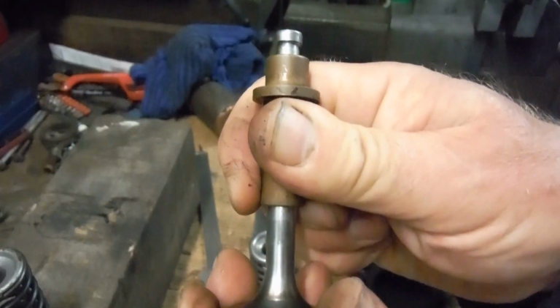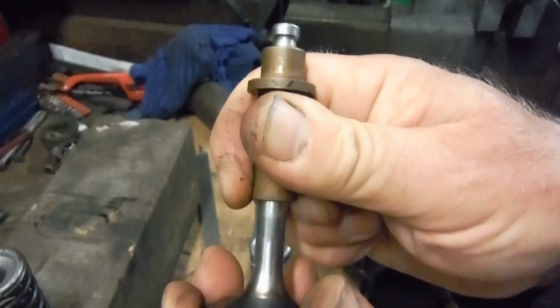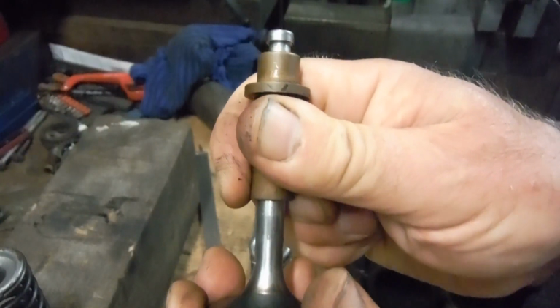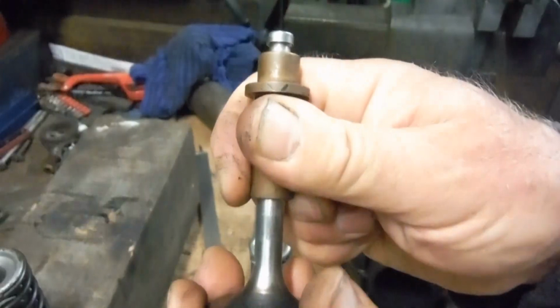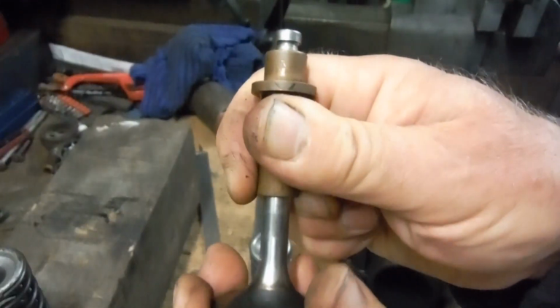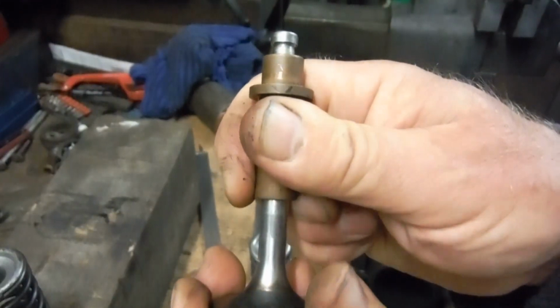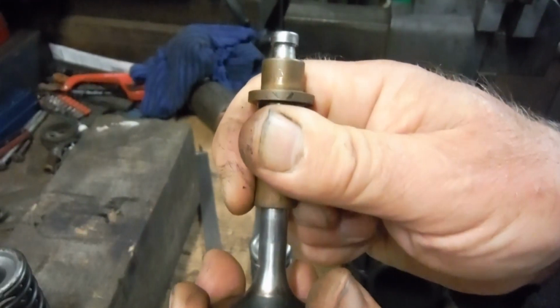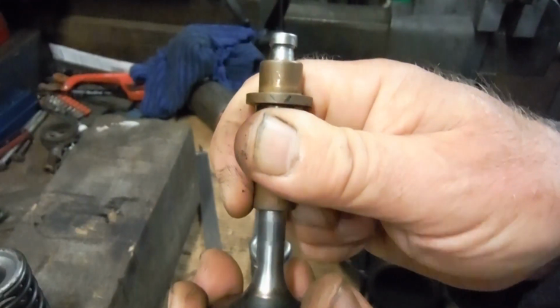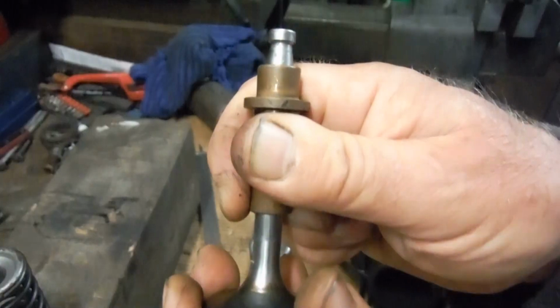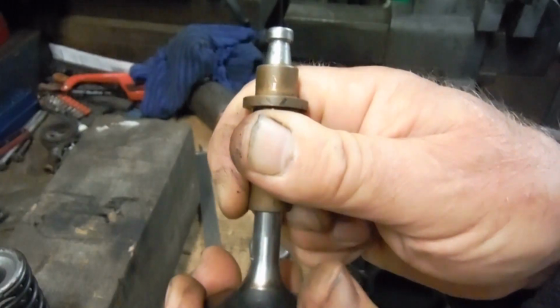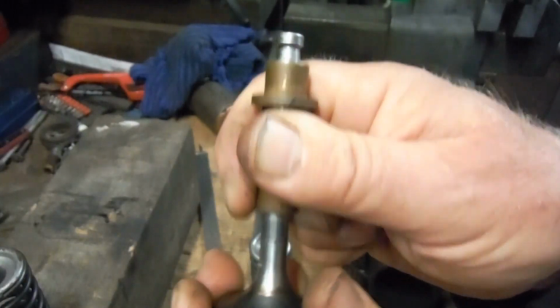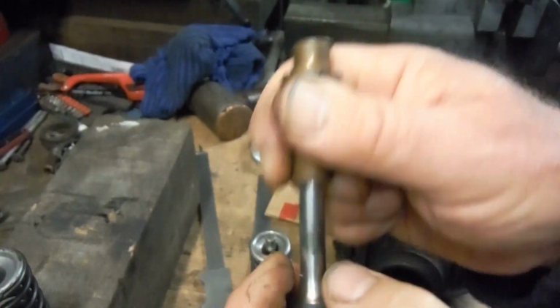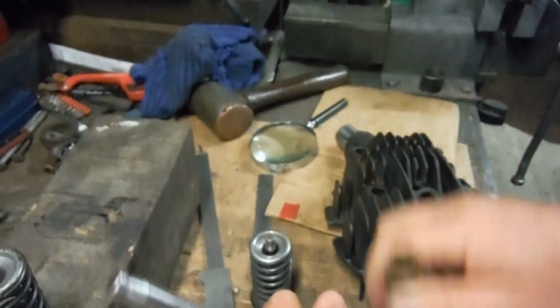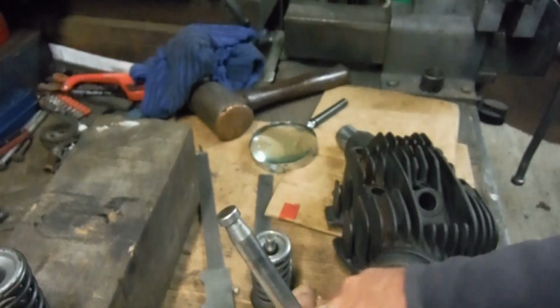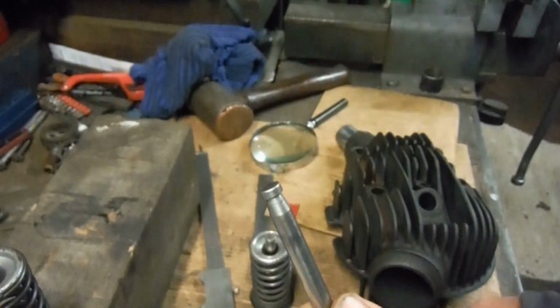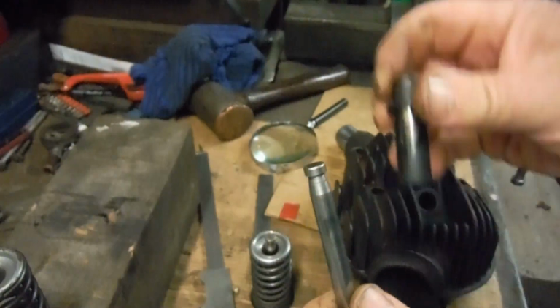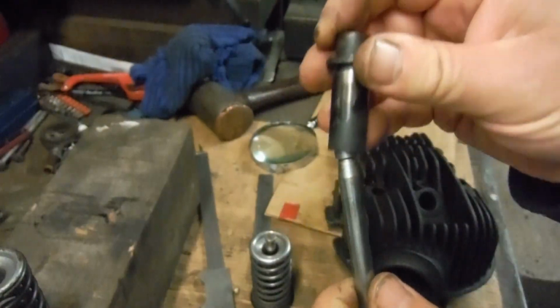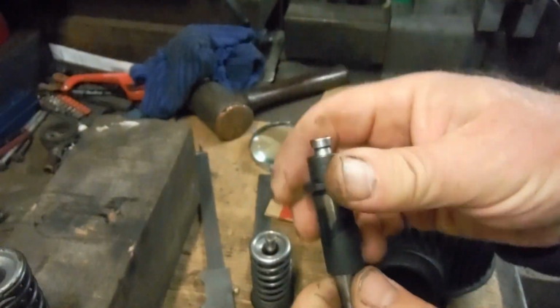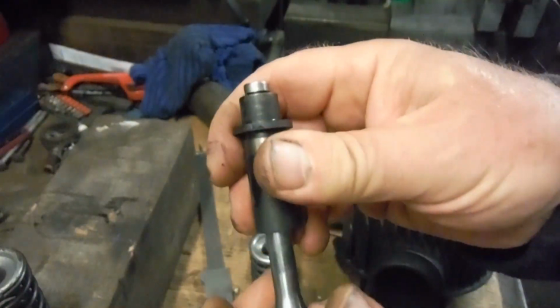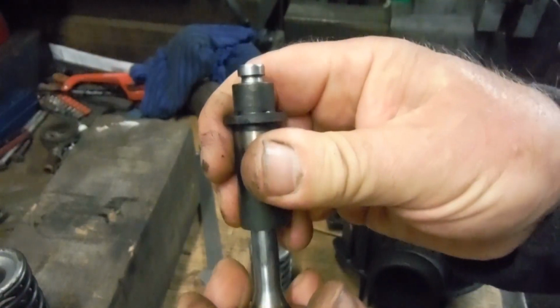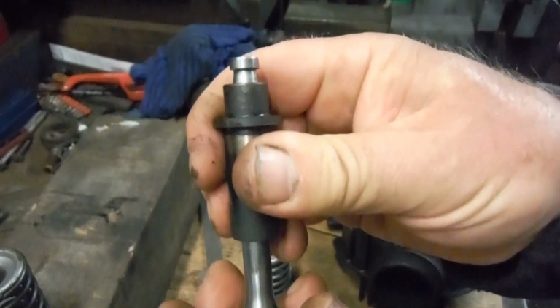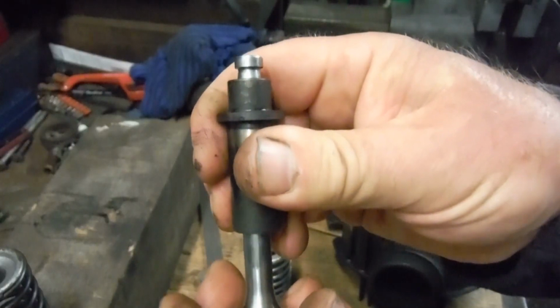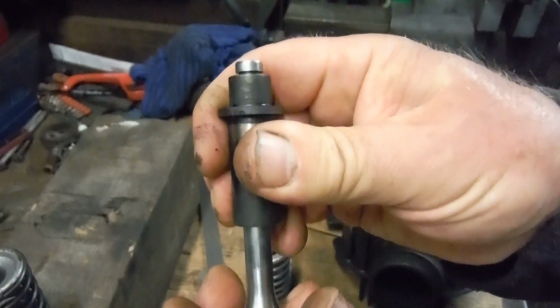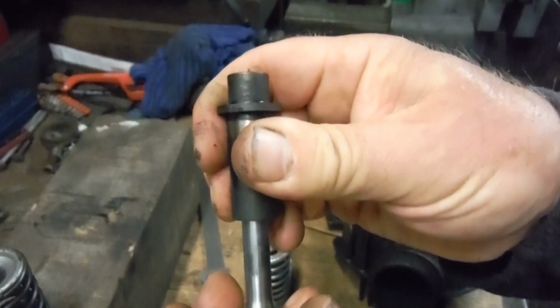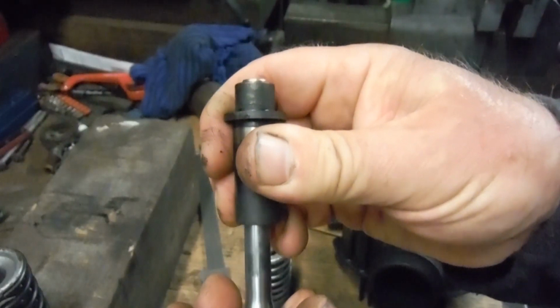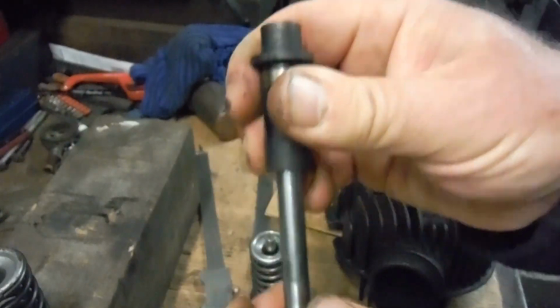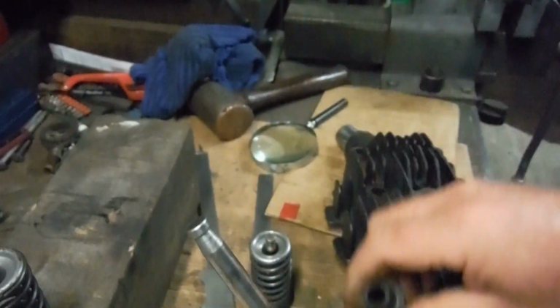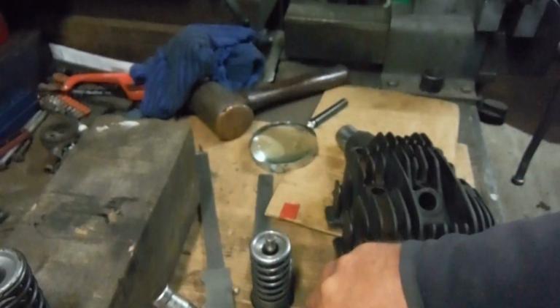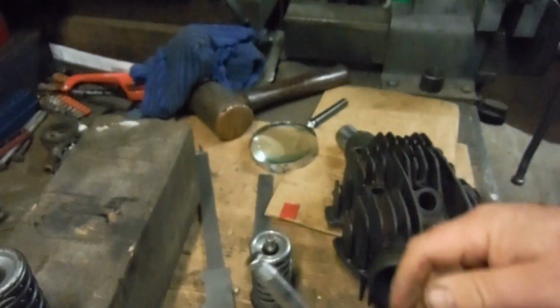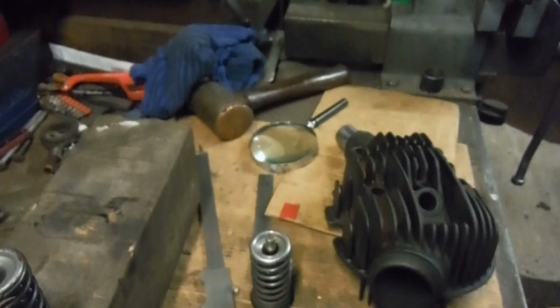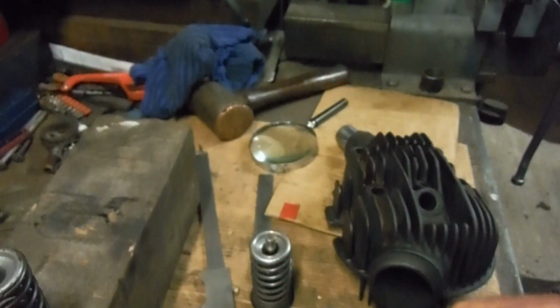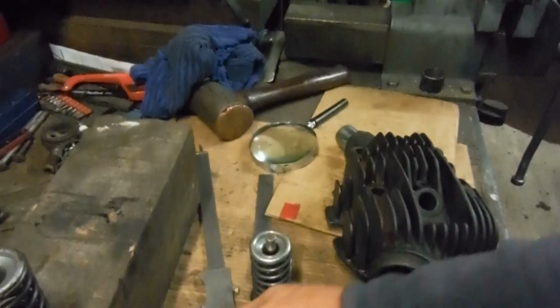You can probably see the old guide waggling around — you can also hear it. The same goes for the exhaust guide; they were quite floppy.